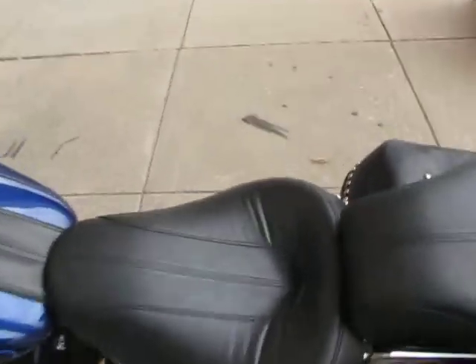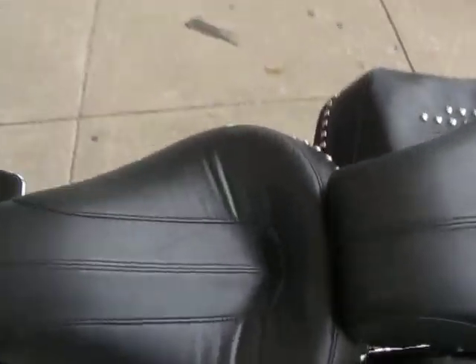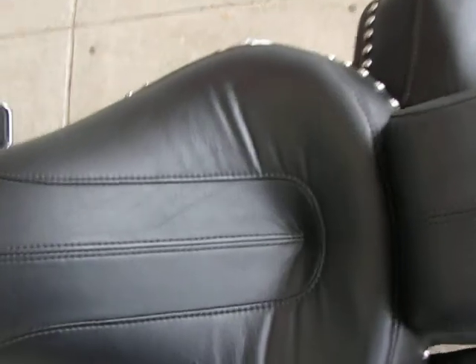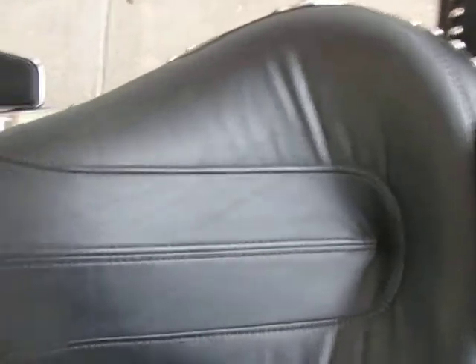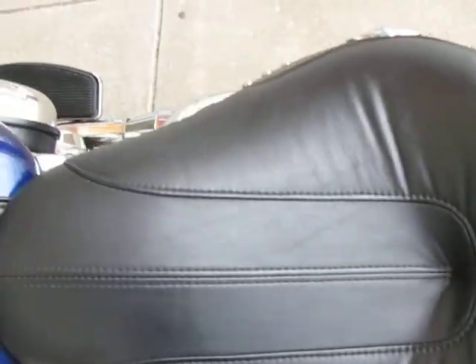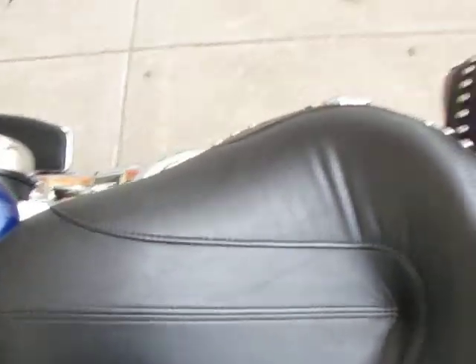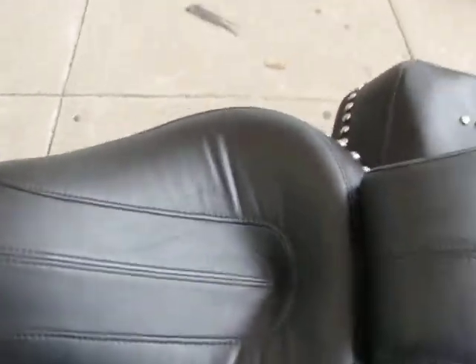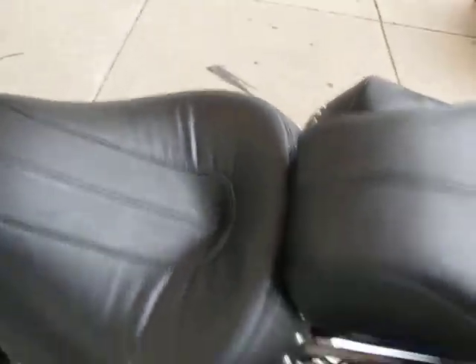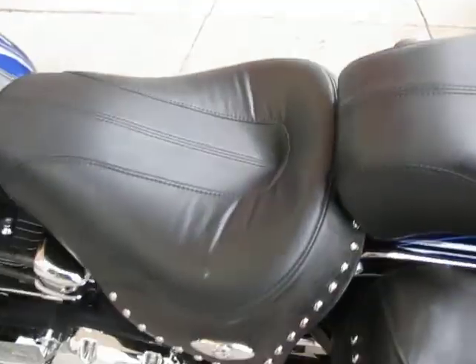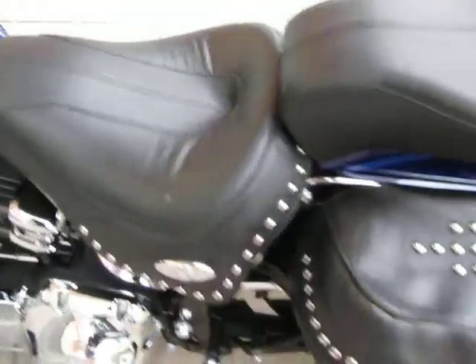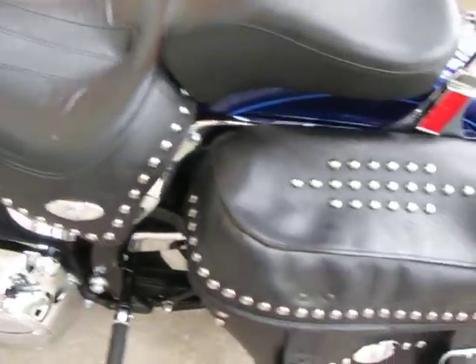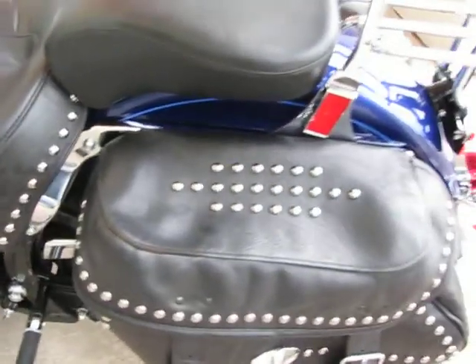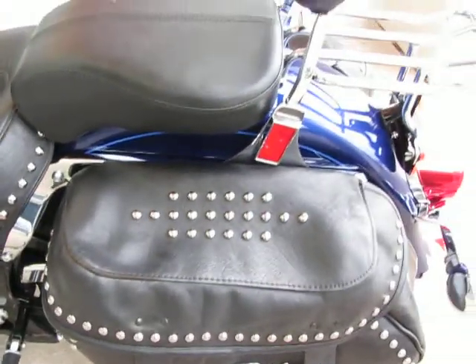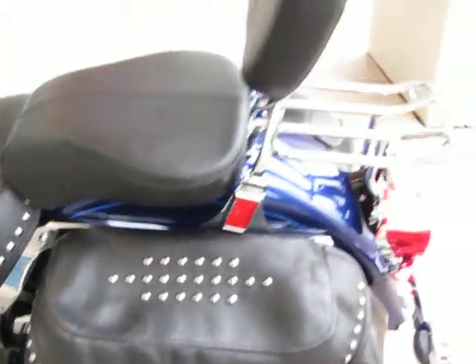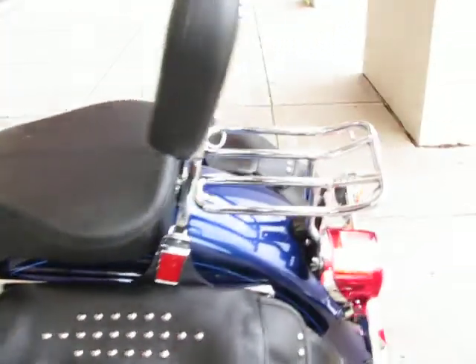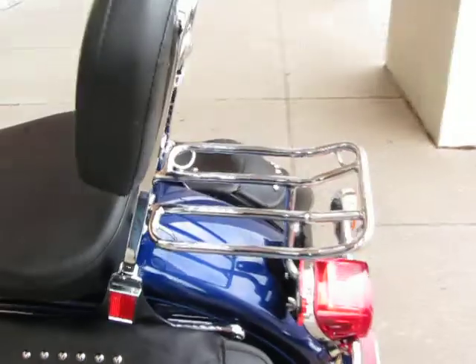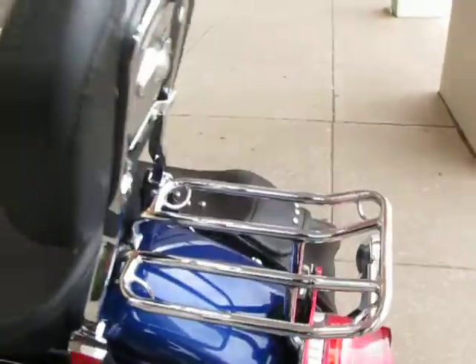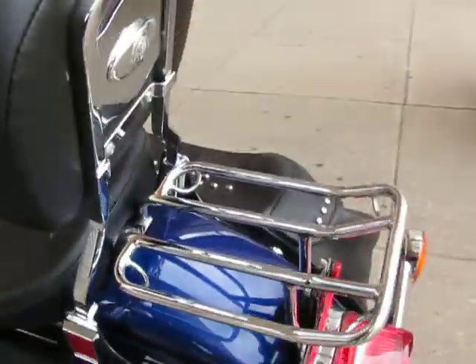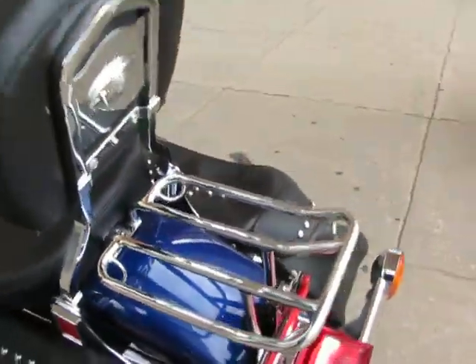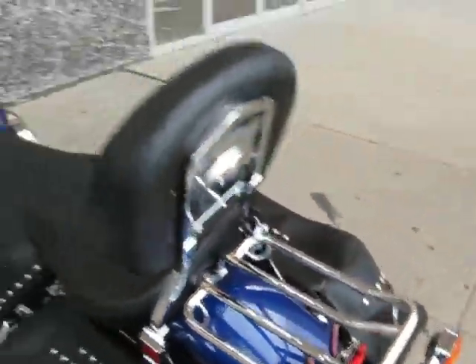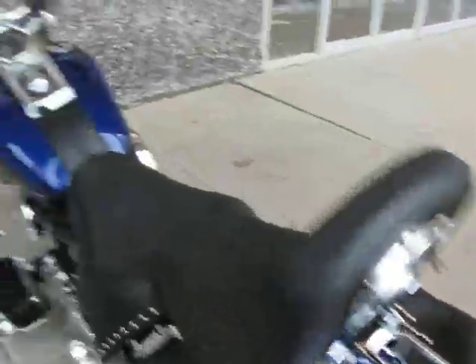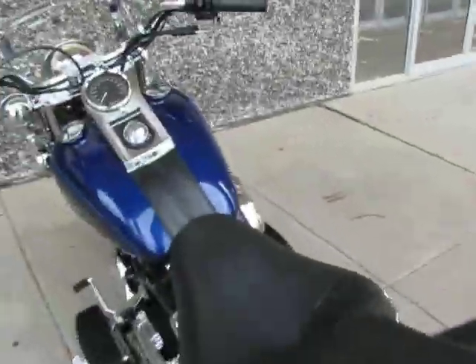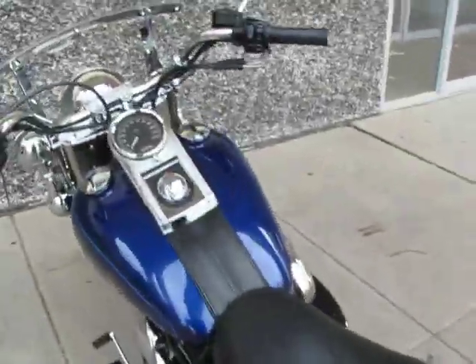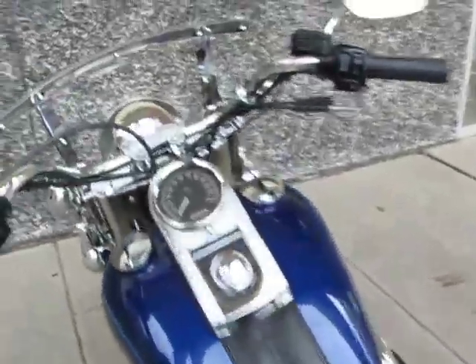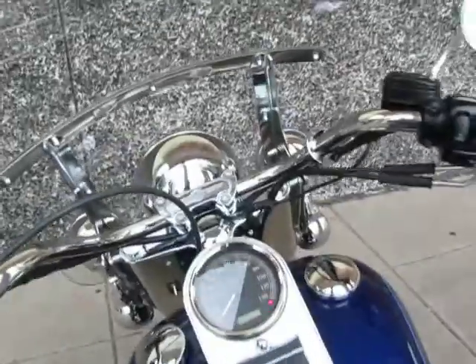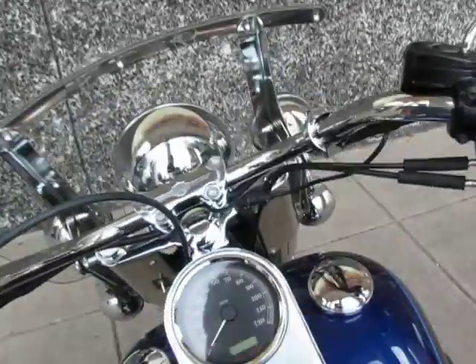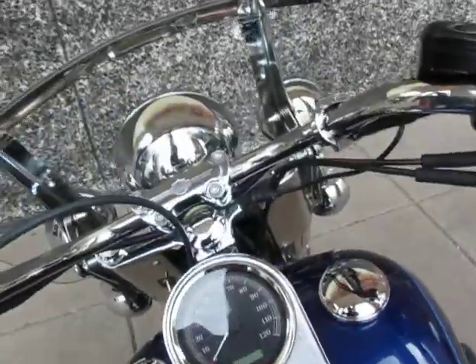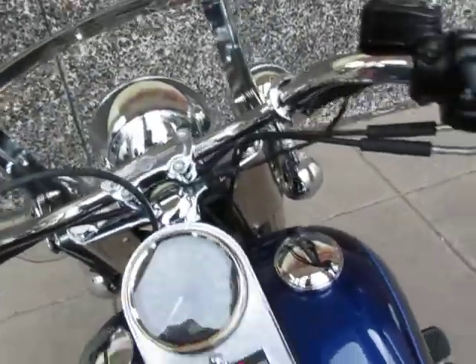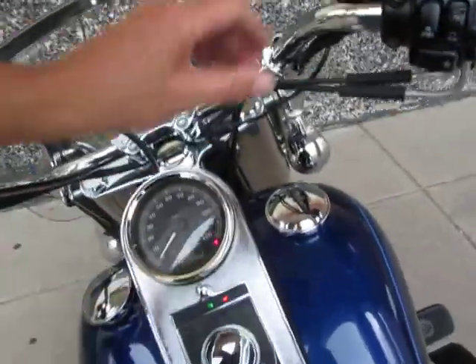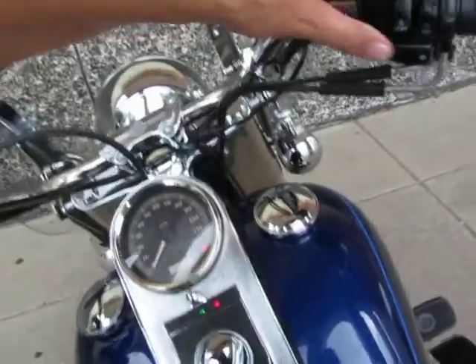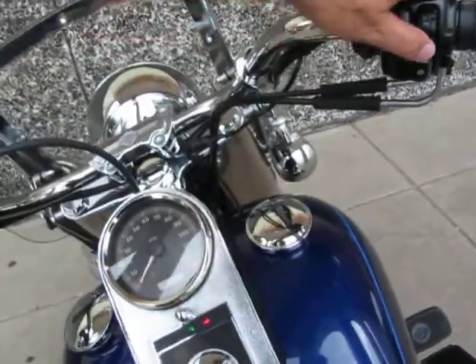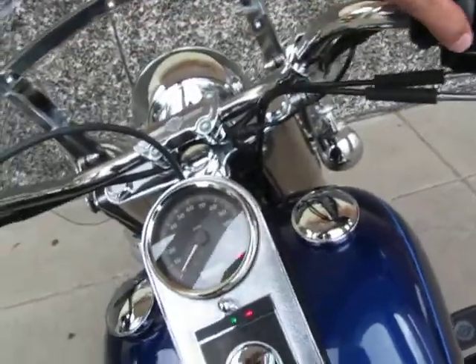The seat is custom stitched with studs on it to match the leather saddlebags. It's got a real nice luggage rack on the back. It's just a nice bike. I'm going to start it for you and let you hear it.